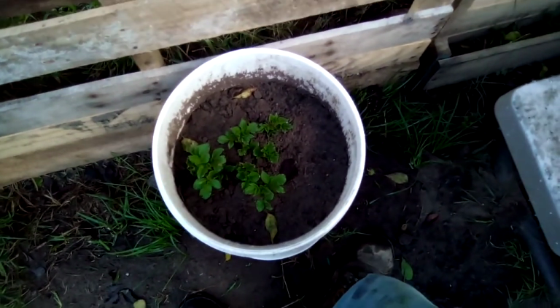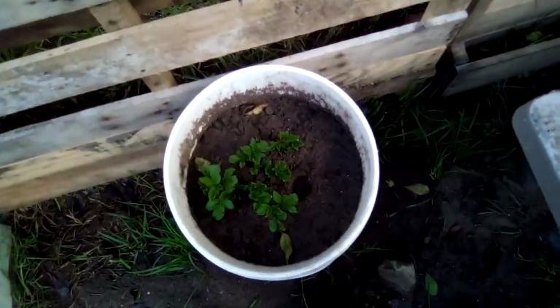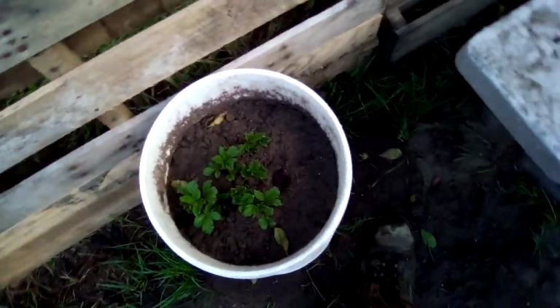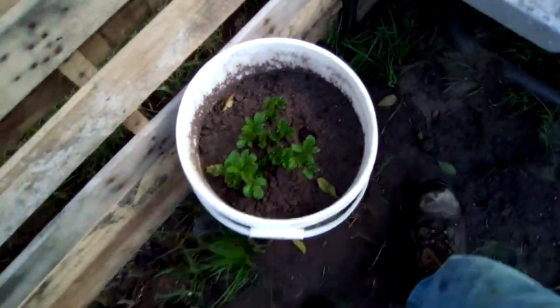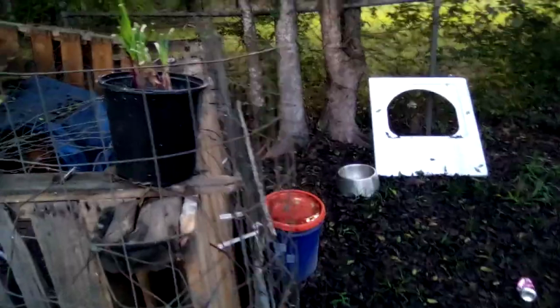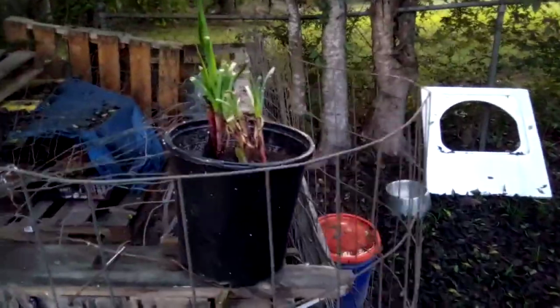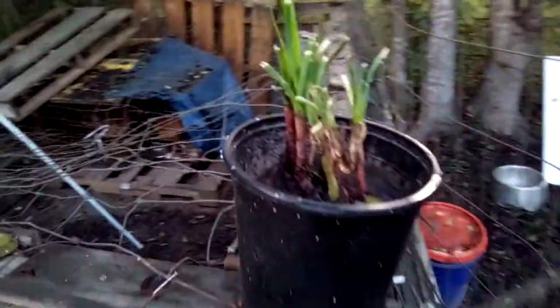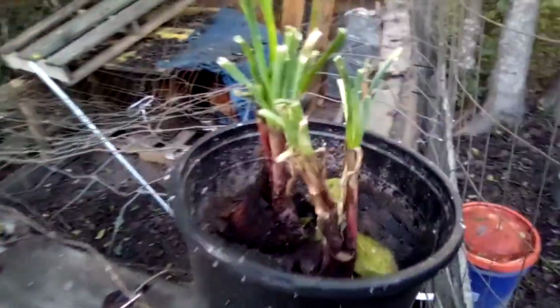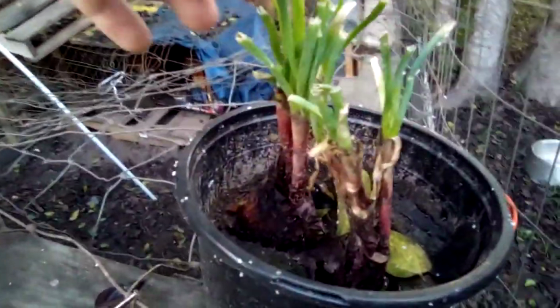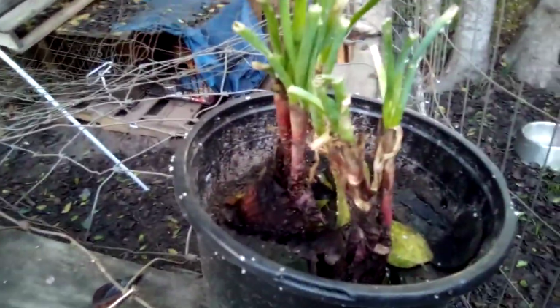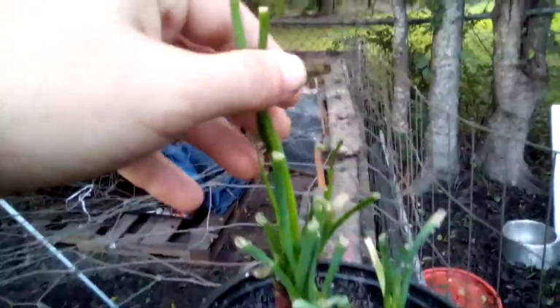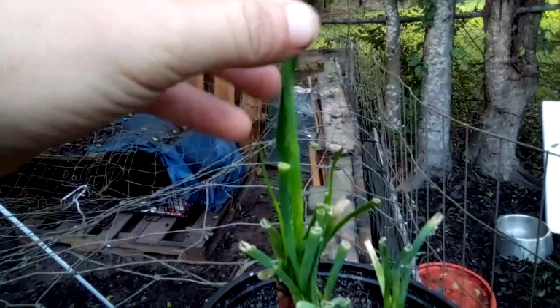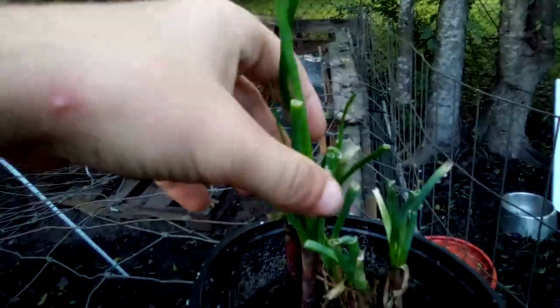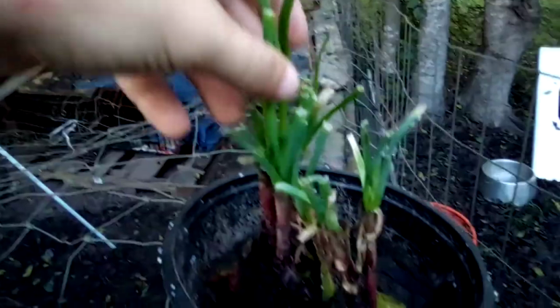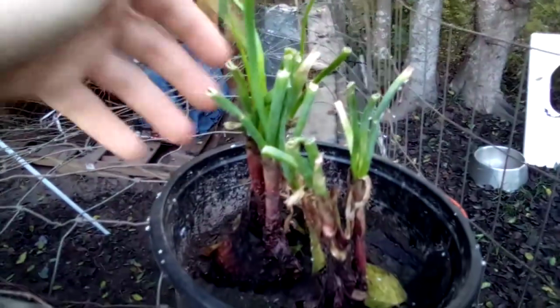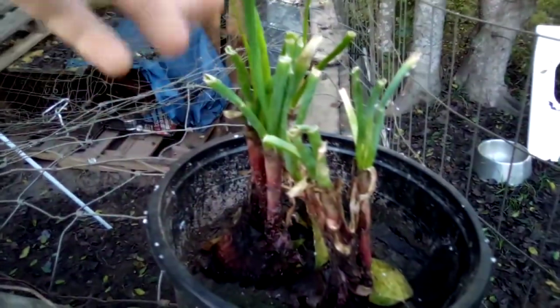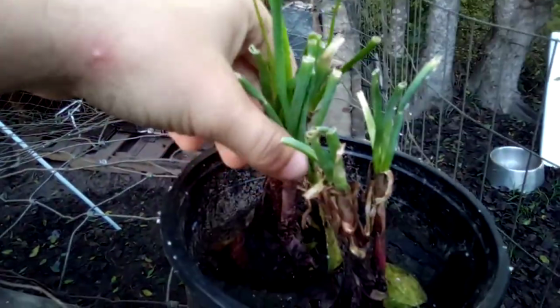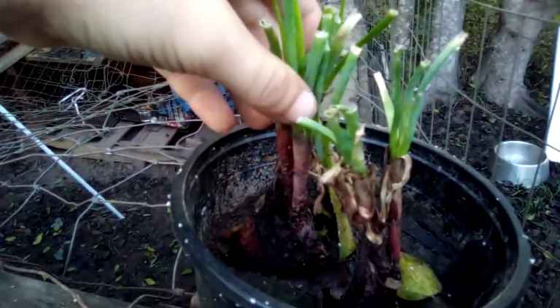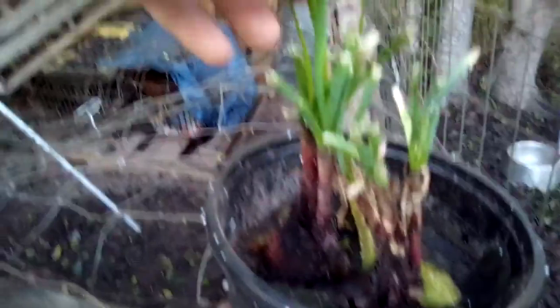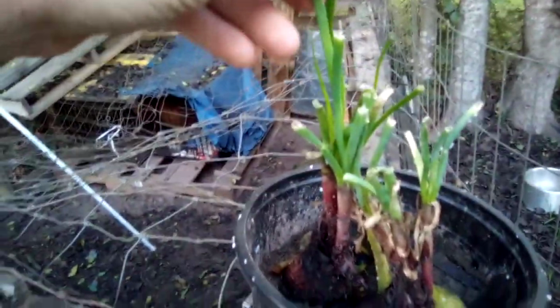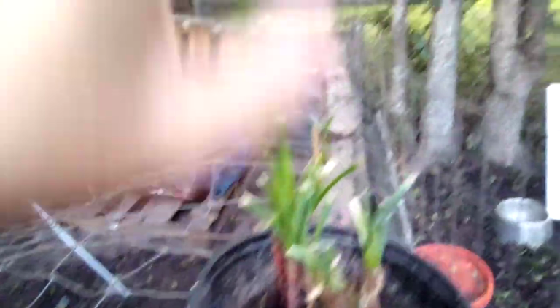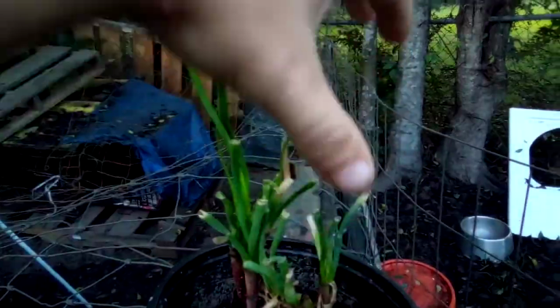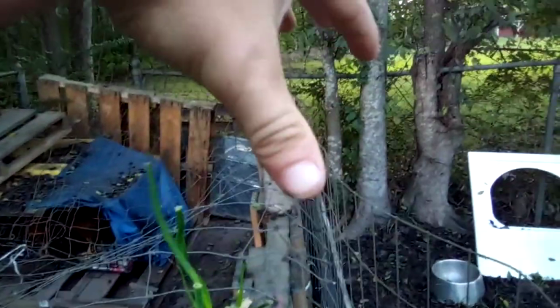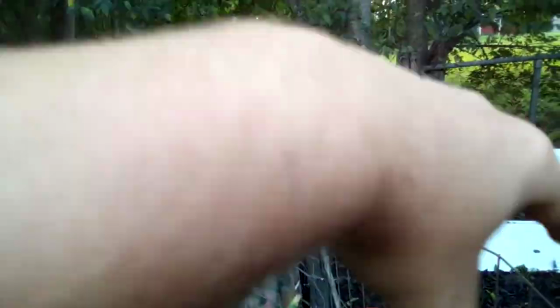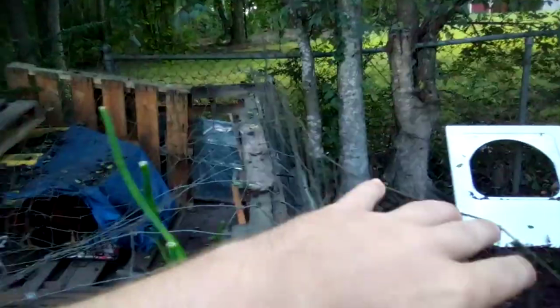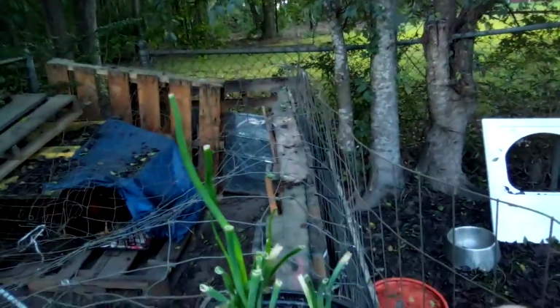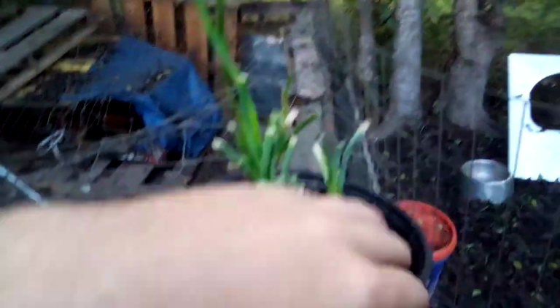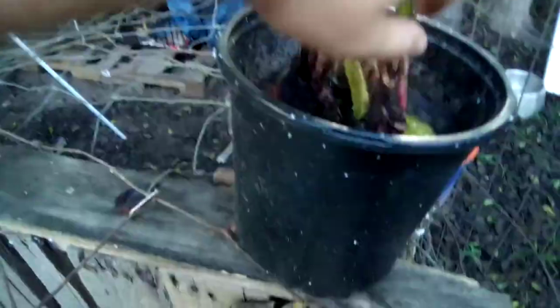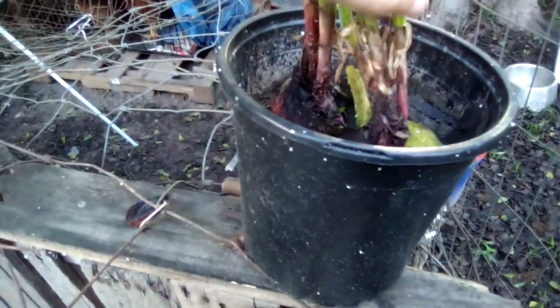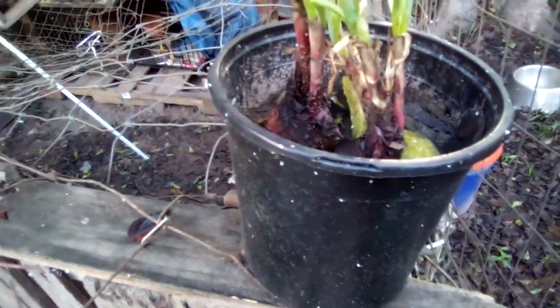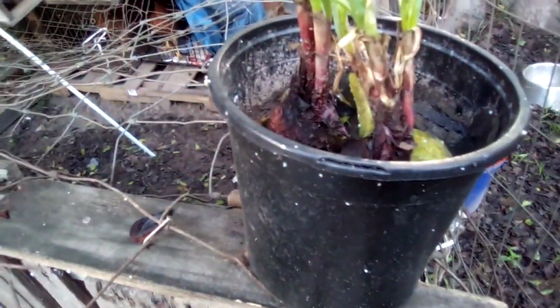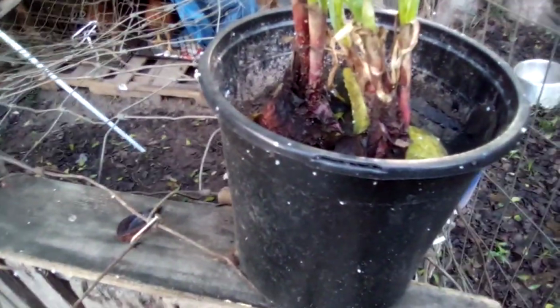And then over here we got the leaves of the onion — the bulb of the onion still growing. When it comes up to about right here and starts to fall over, I usually cut them off and use it for cooking and such.